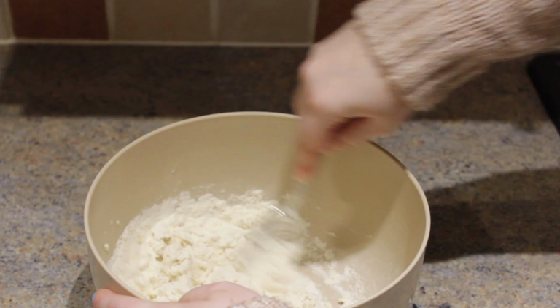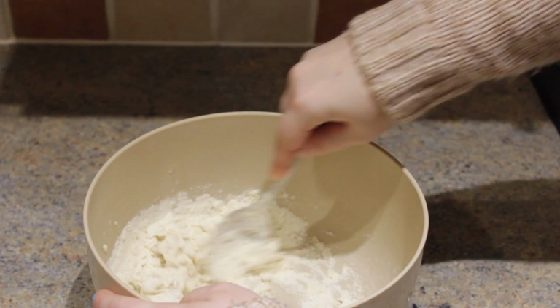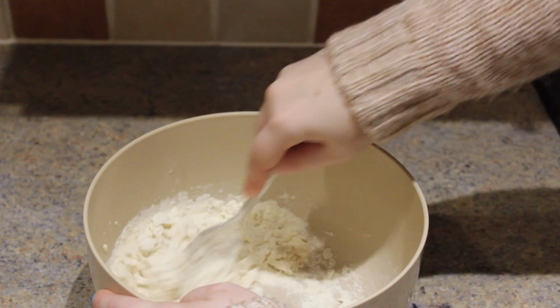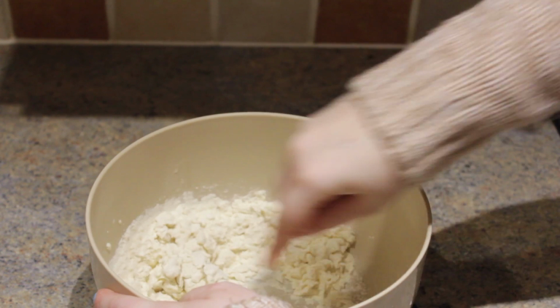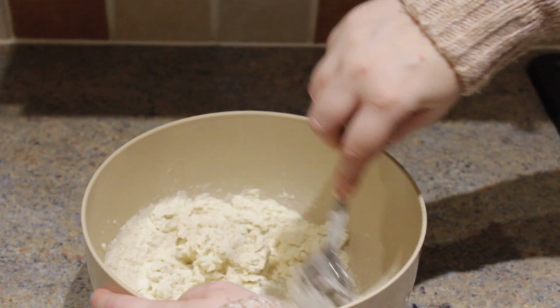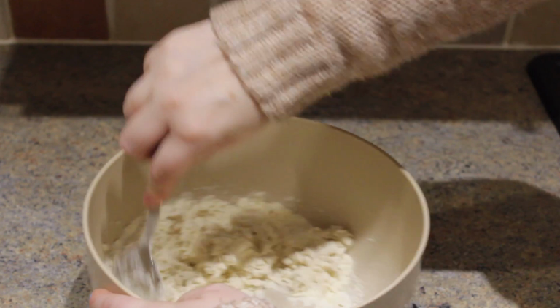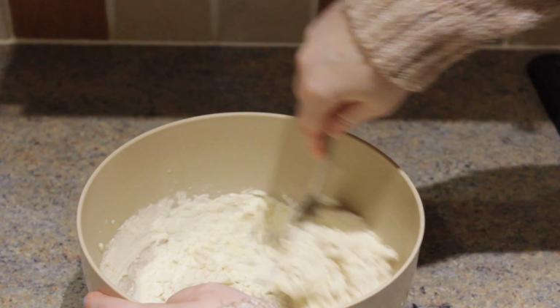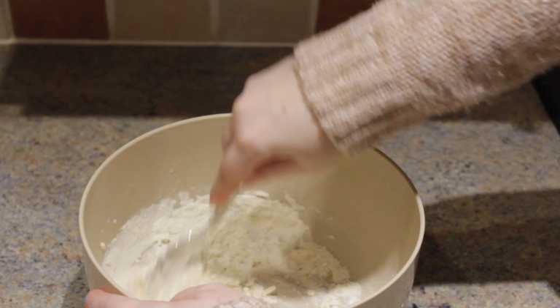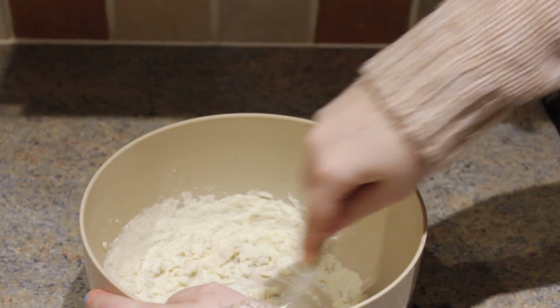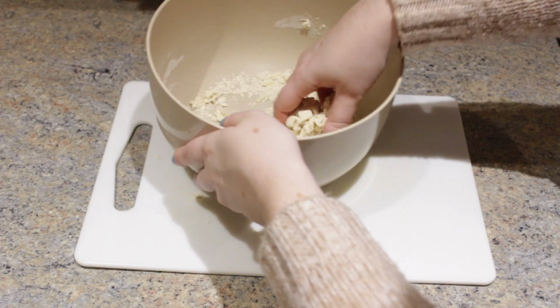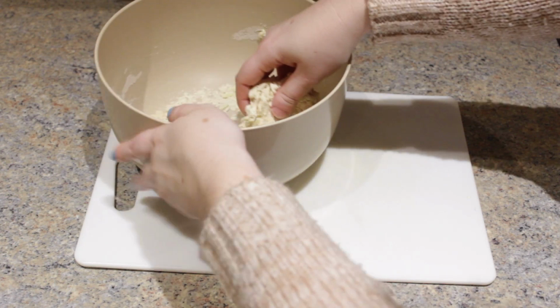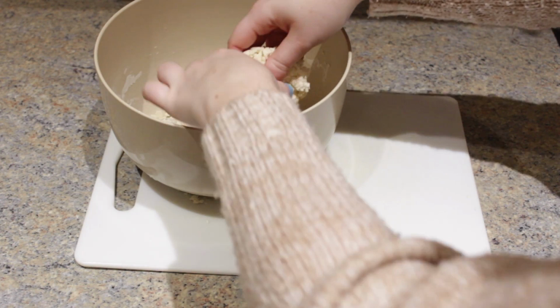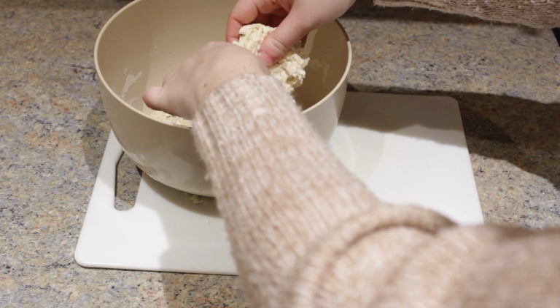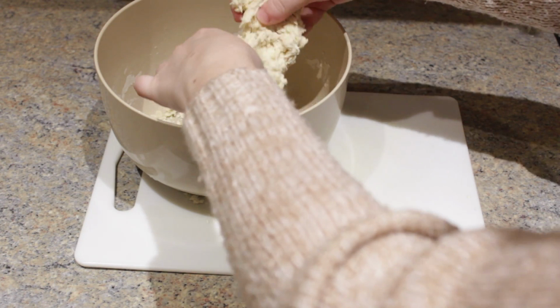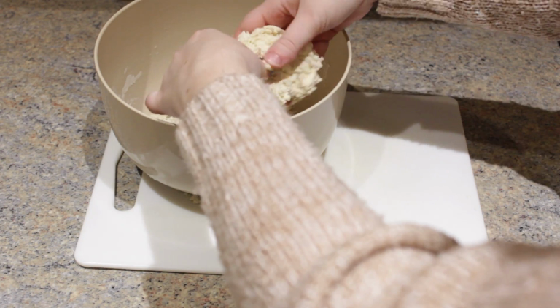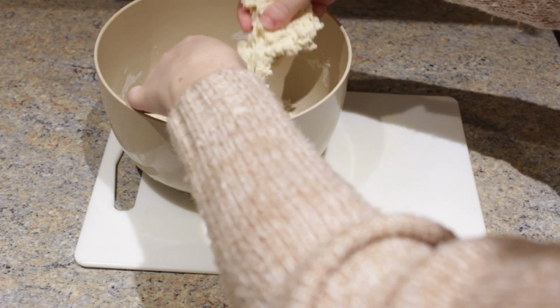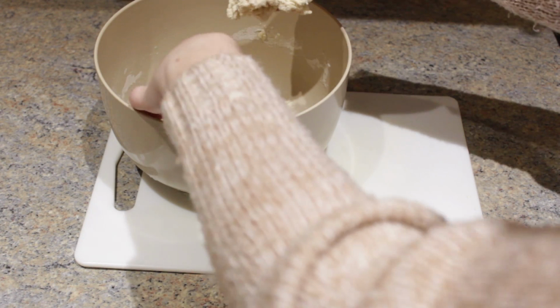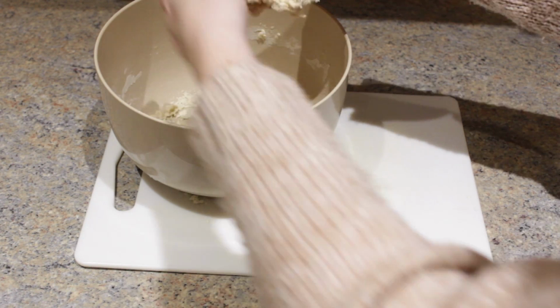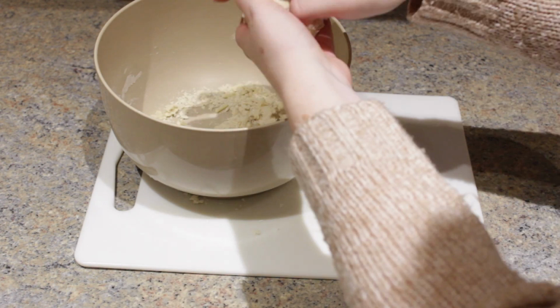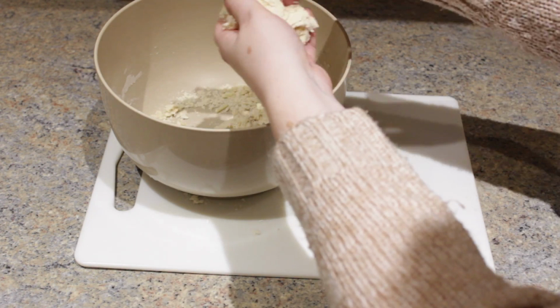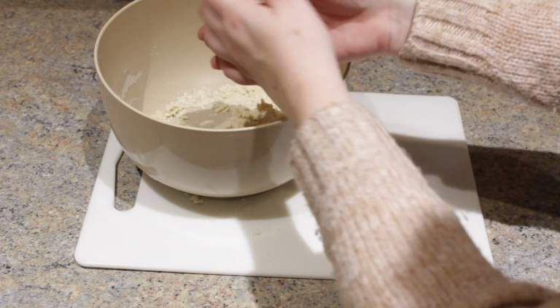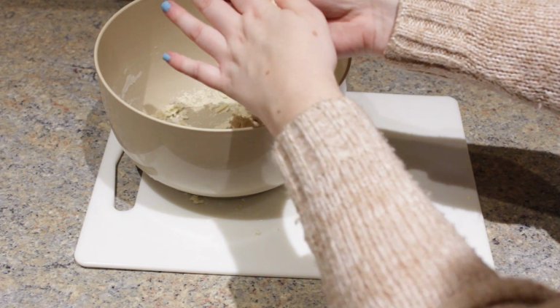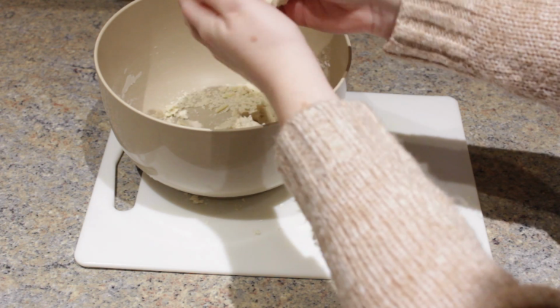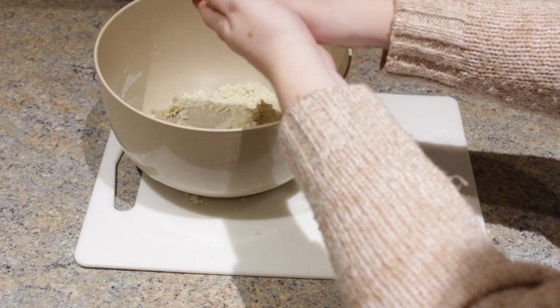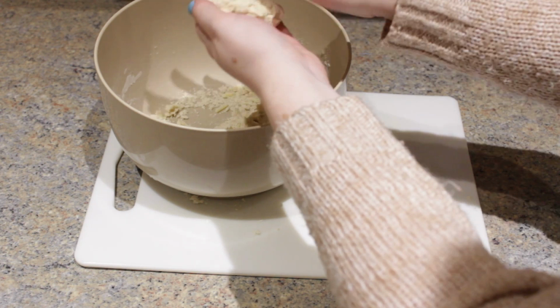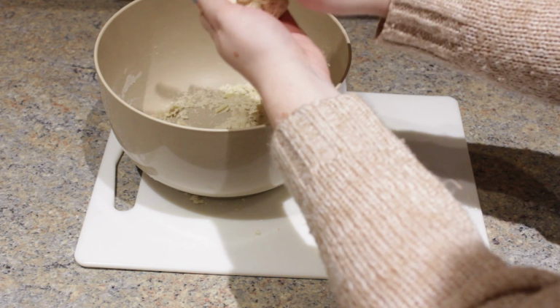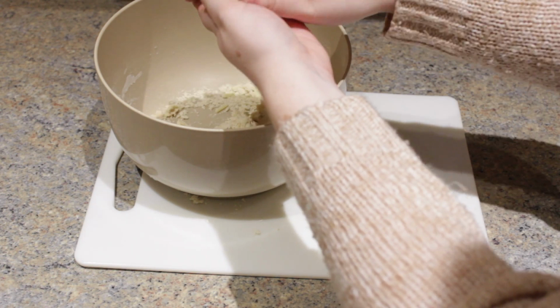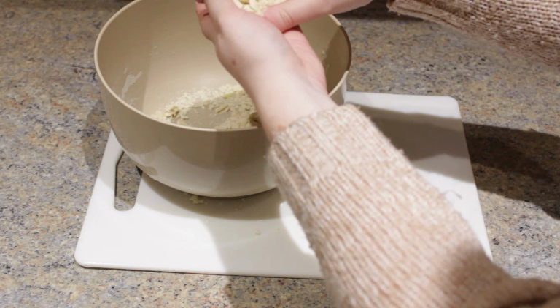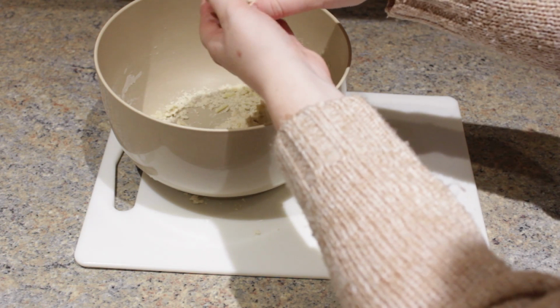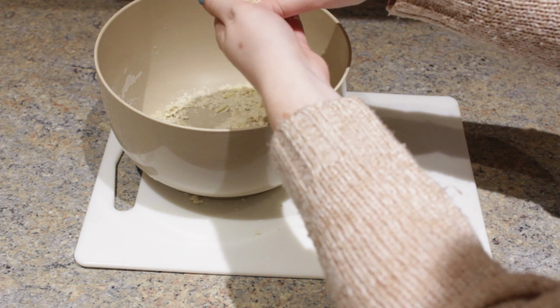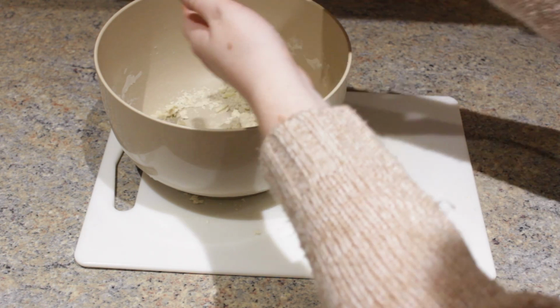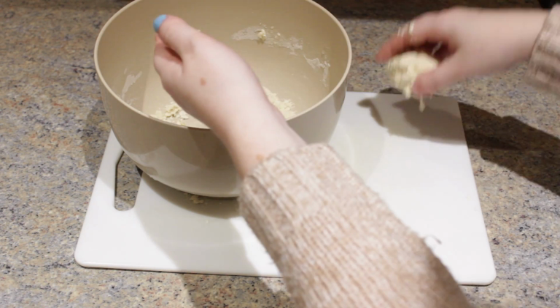Mix the suet, self-raising flour and pinch of salt together before adding the 5 tablespoons of water. You don't want the dumplings to be too dry or too soggy, just a little bit wet so it's easy to shape them into a ball without them falling apart.